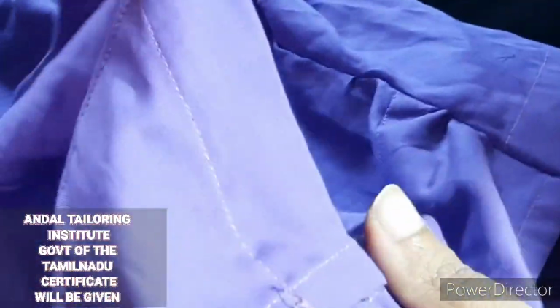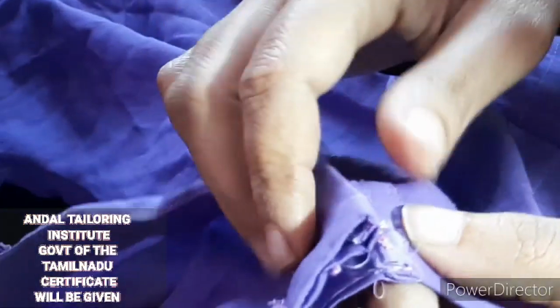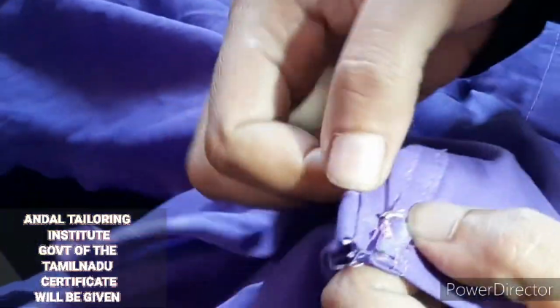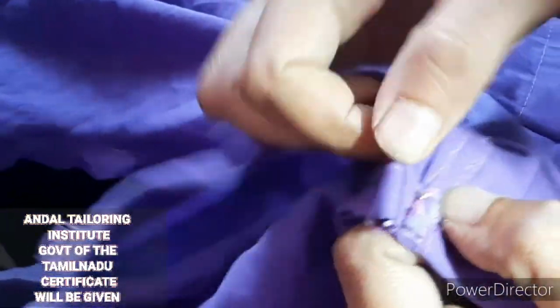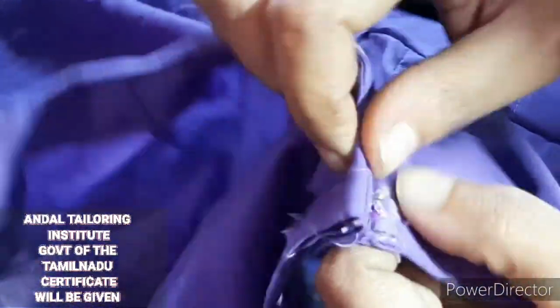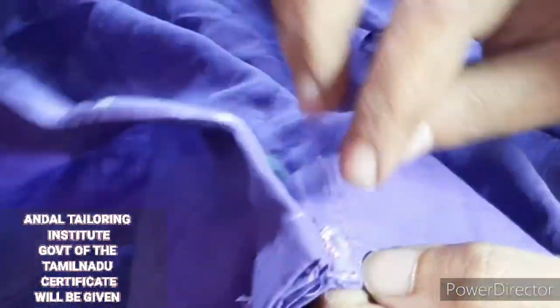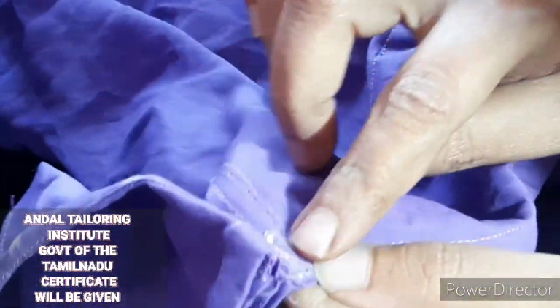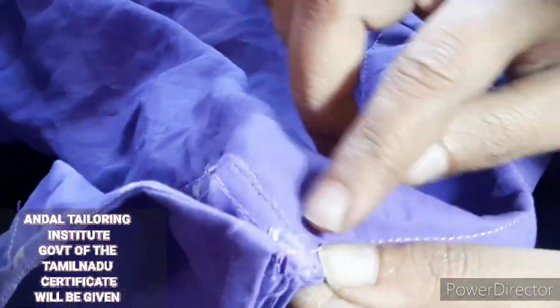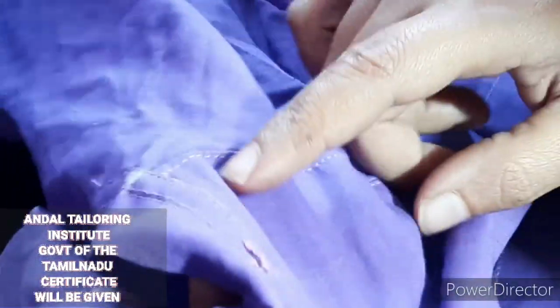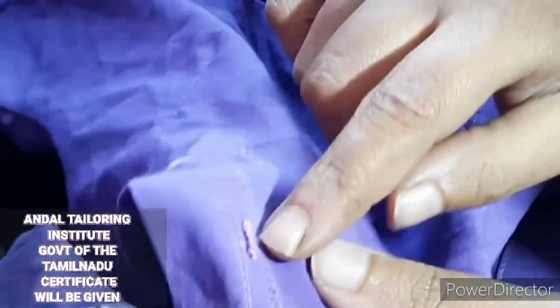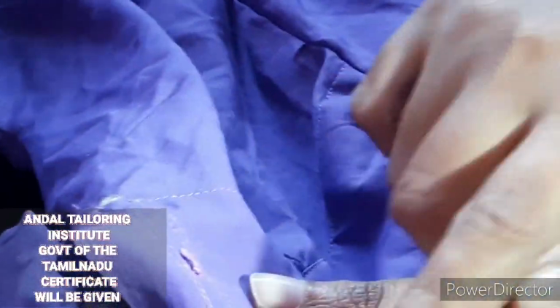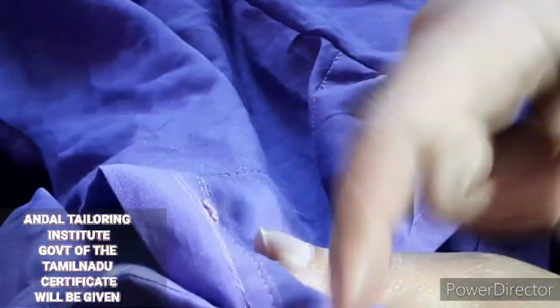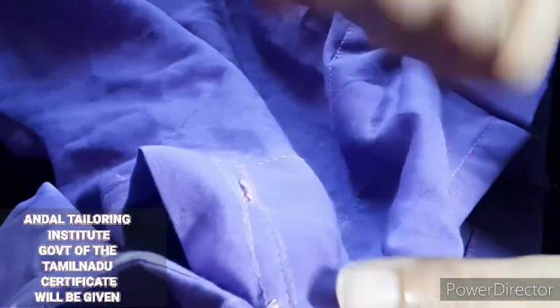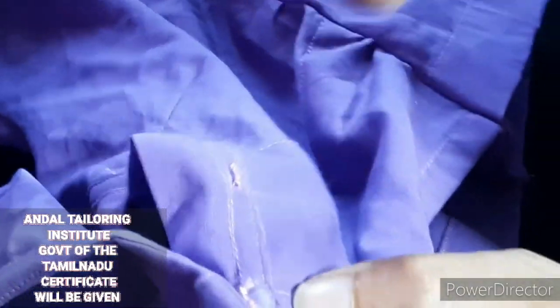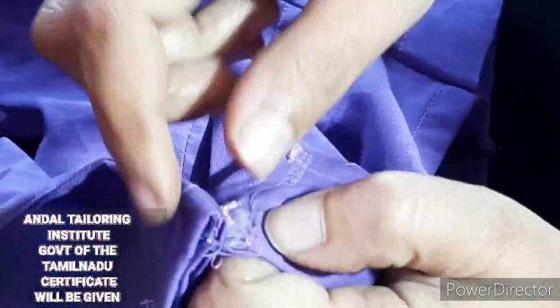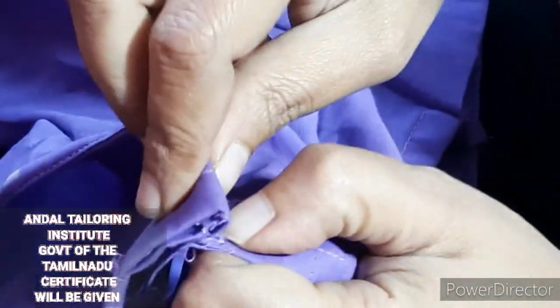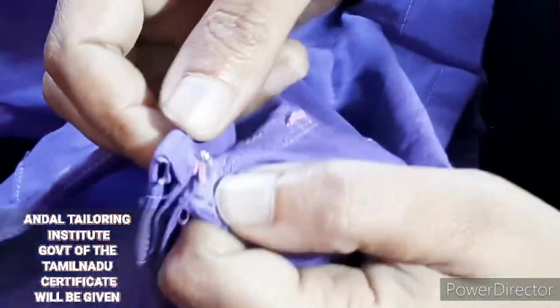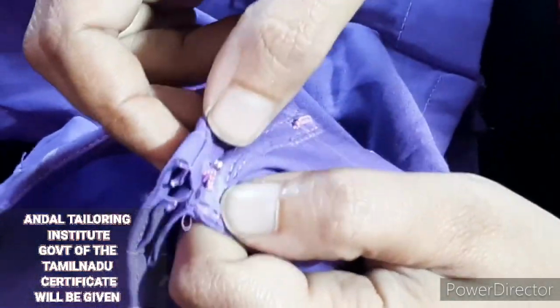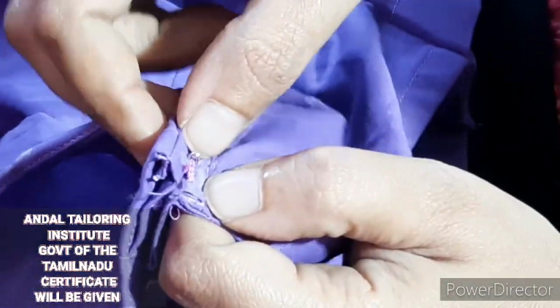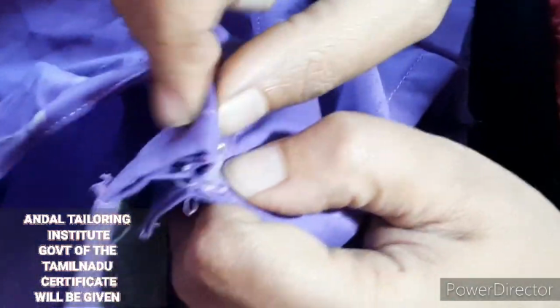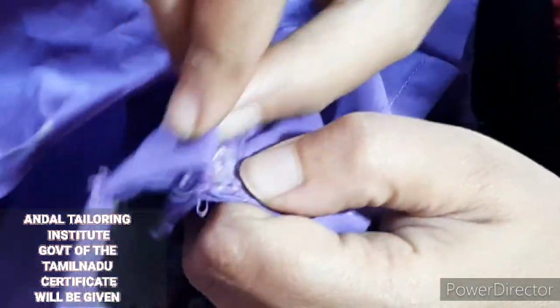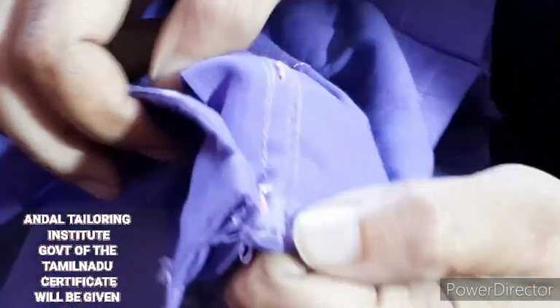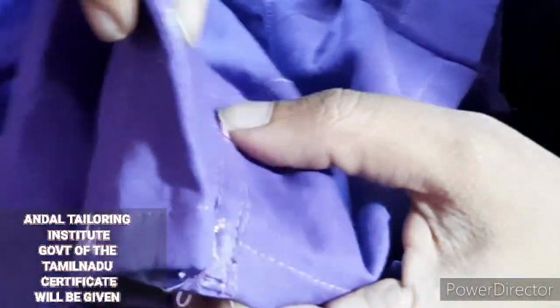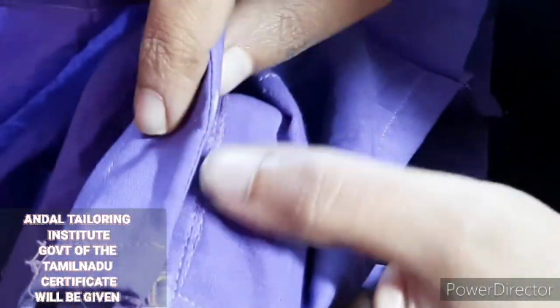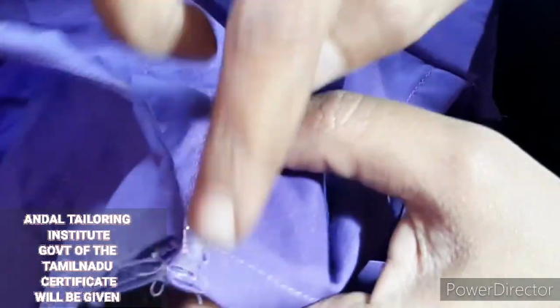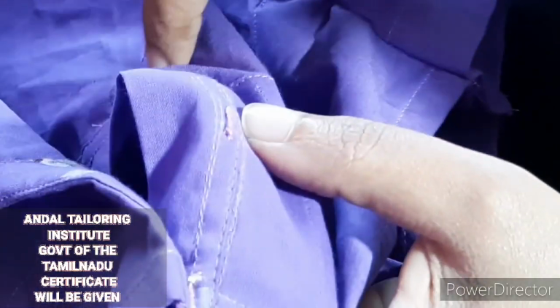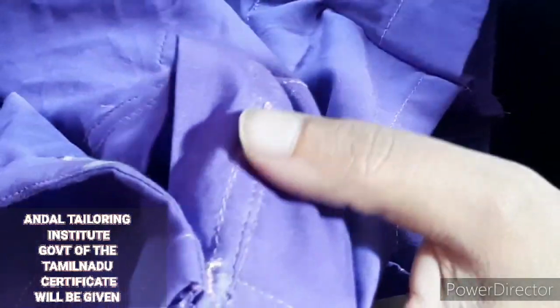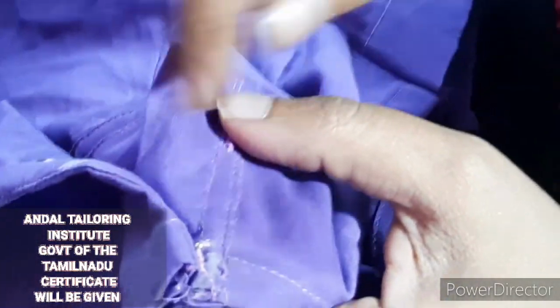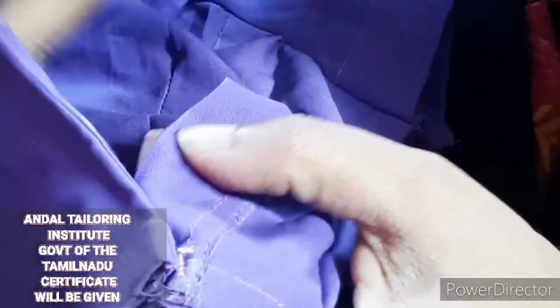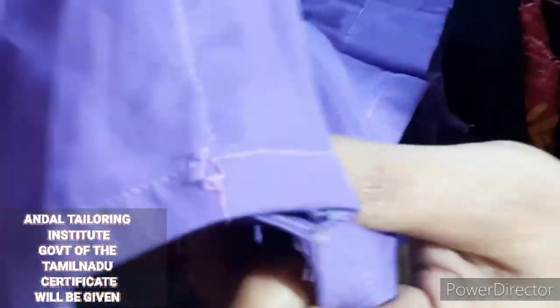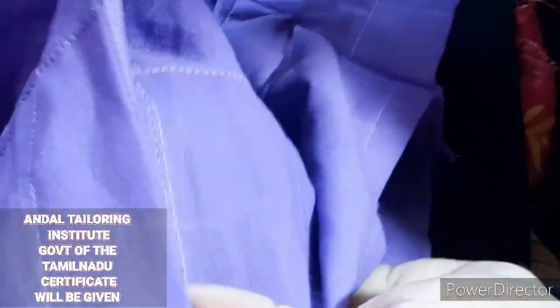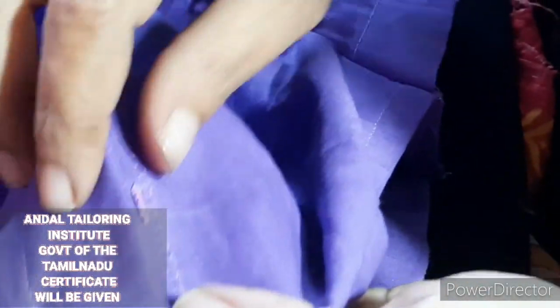If you do this, you will be strong. If you do this, you will lose the V shape. If you do this, you will be strong. Thank you.